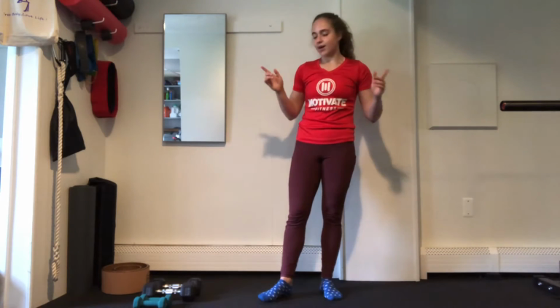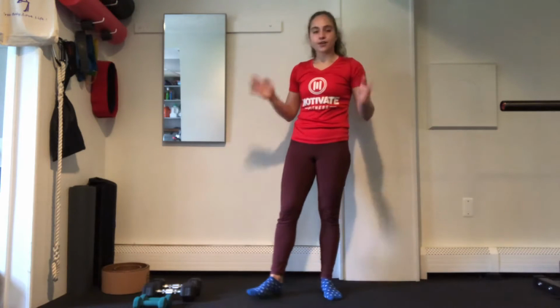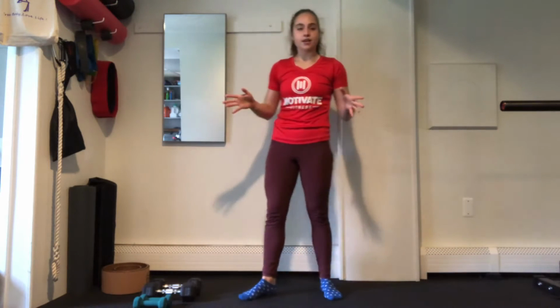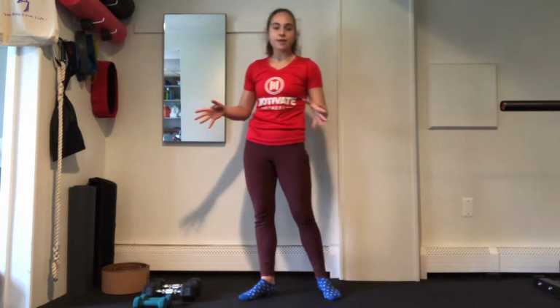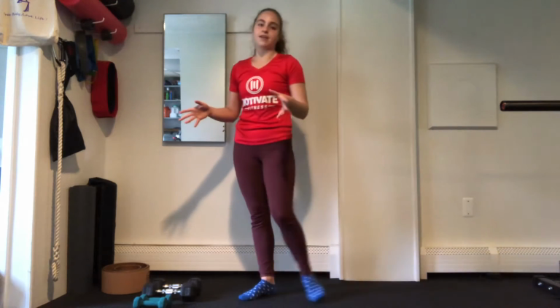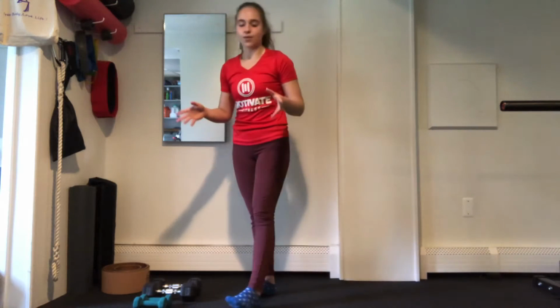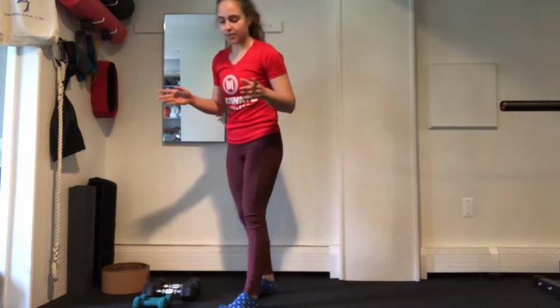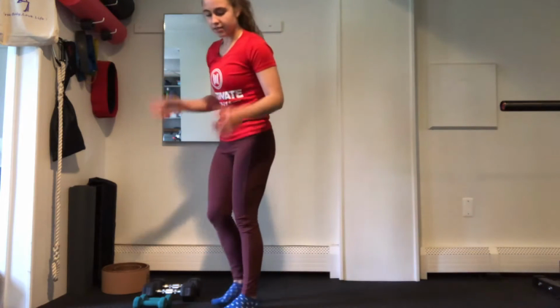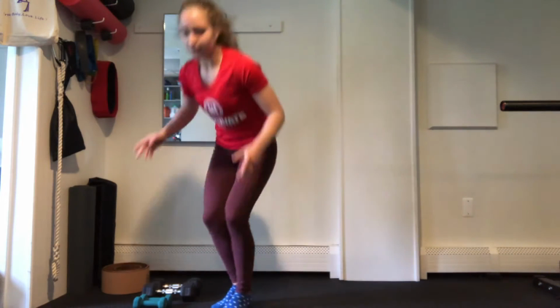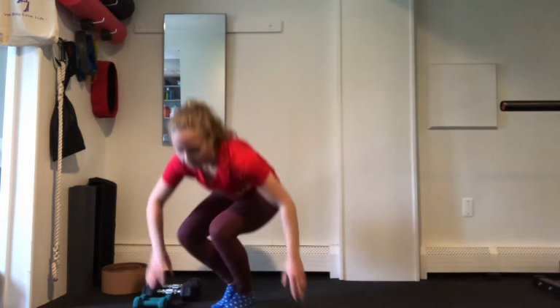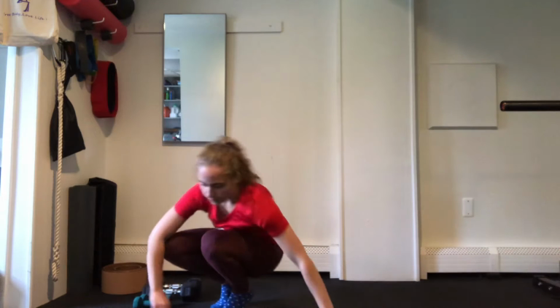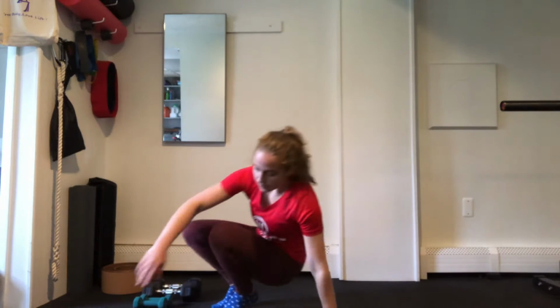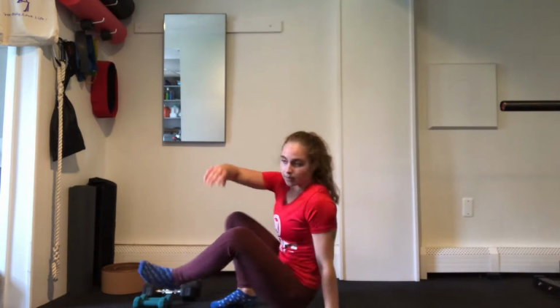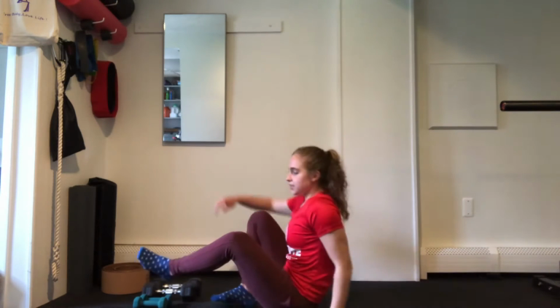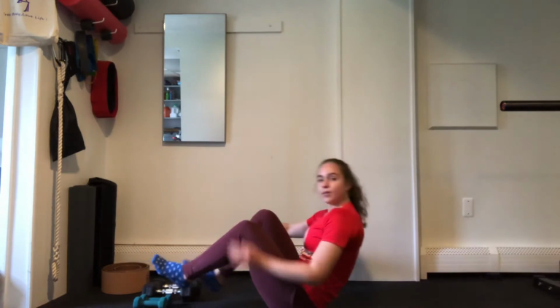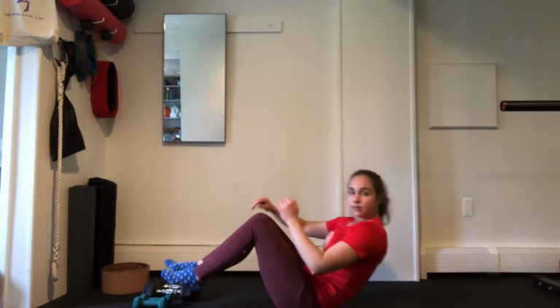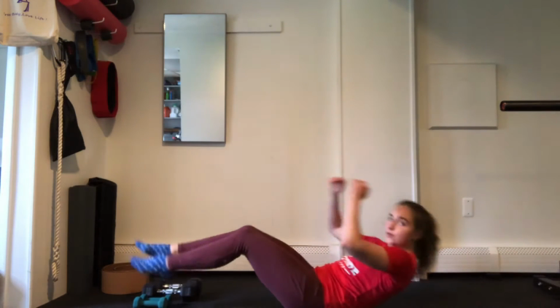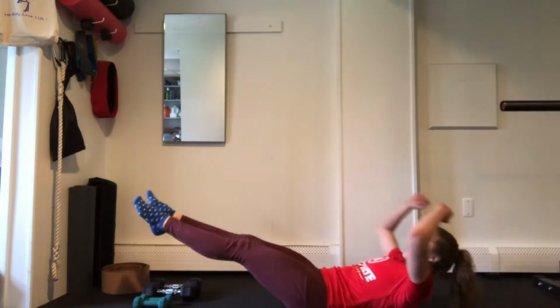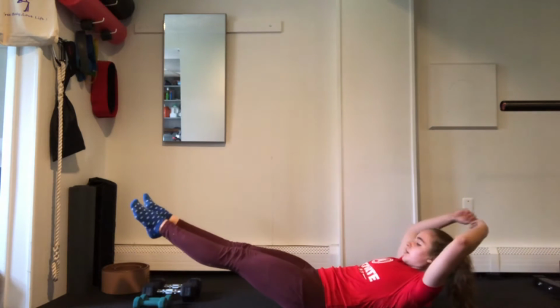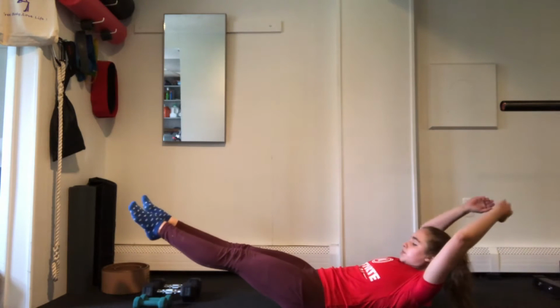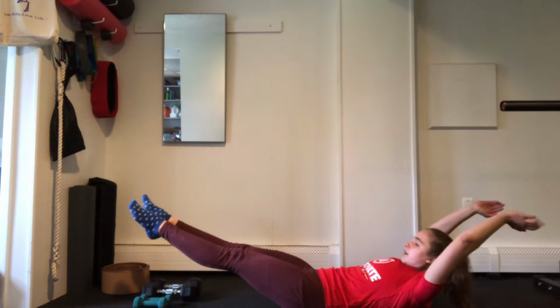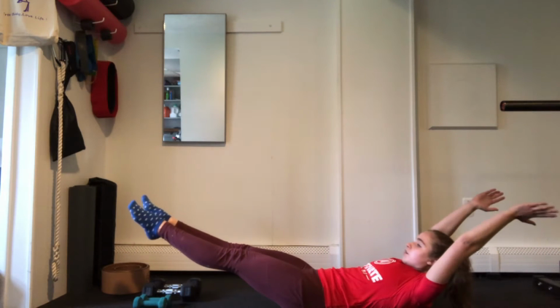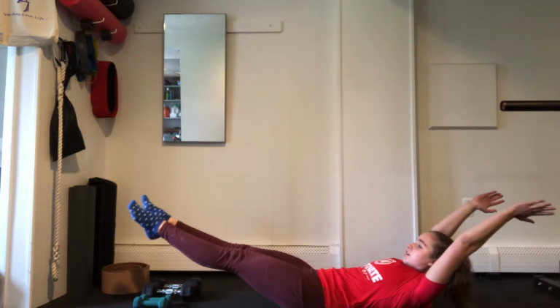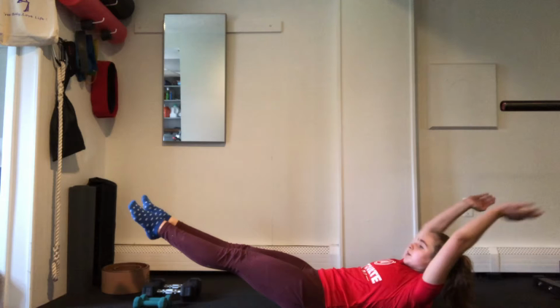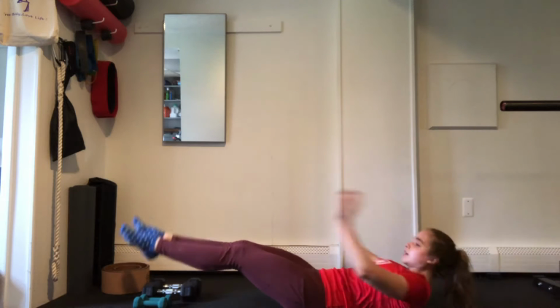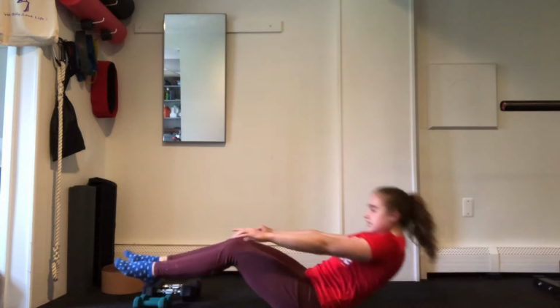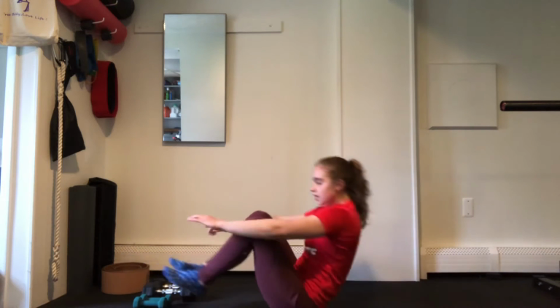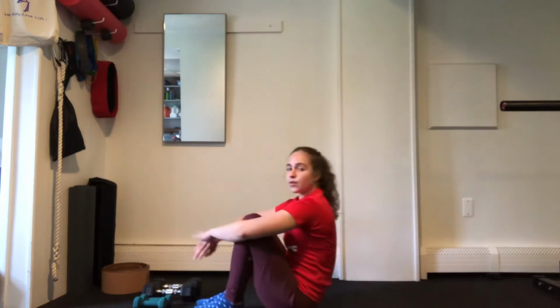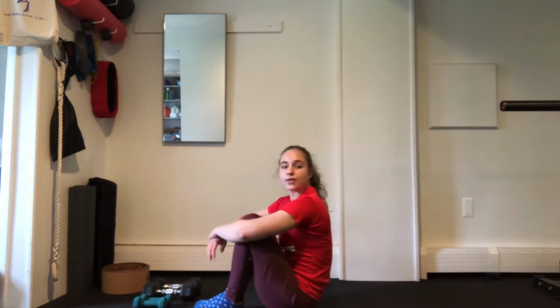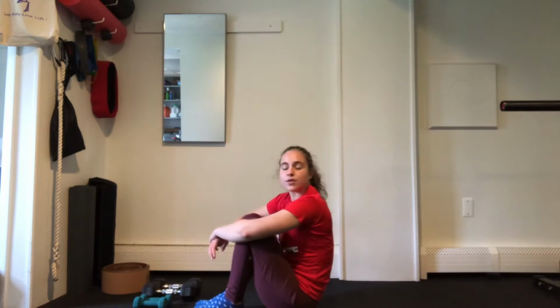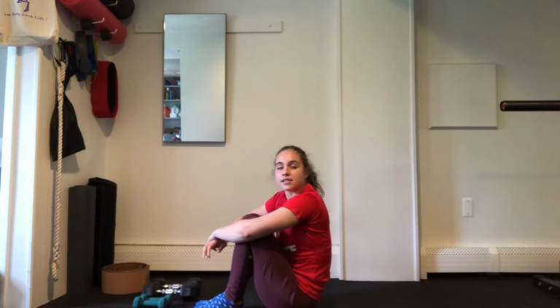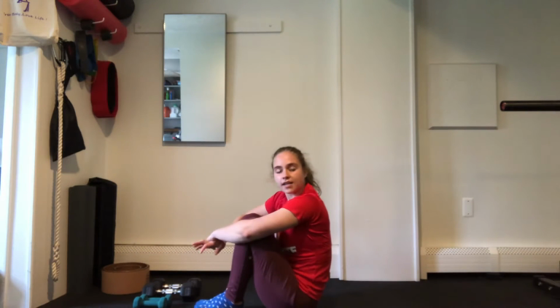Our ring of fire is going to be starting out with our hollow hold. We're going to be pressing our low back down to the floor, legs shoot out, arms shoot out — reaching the arms up and the legs out. We're going to hold that for 60 seconds.